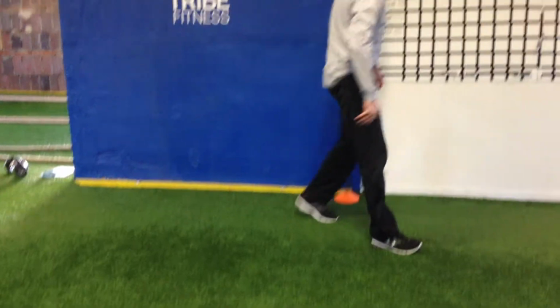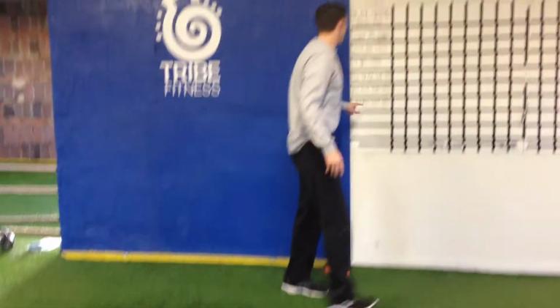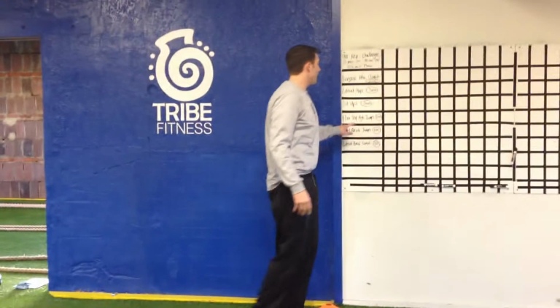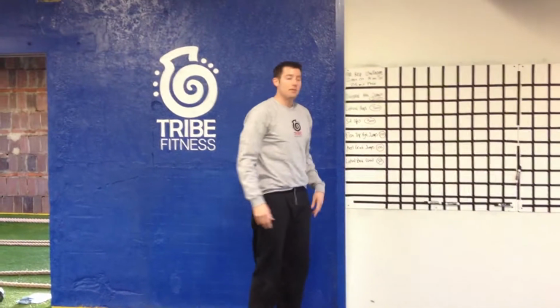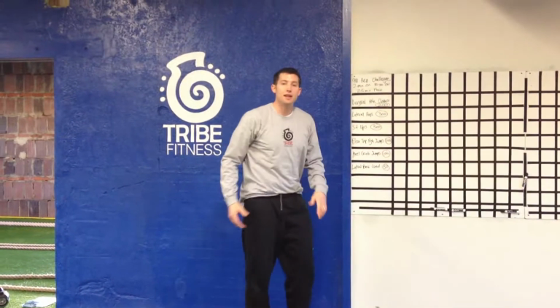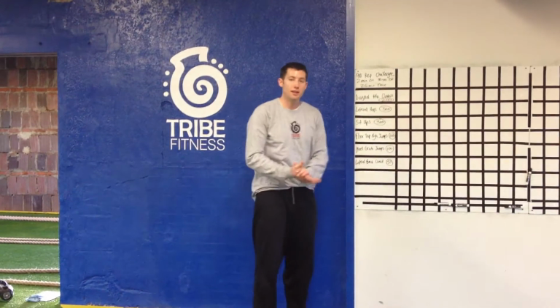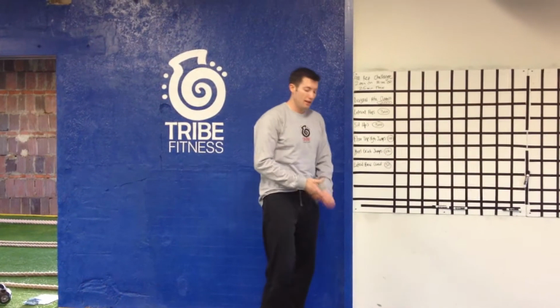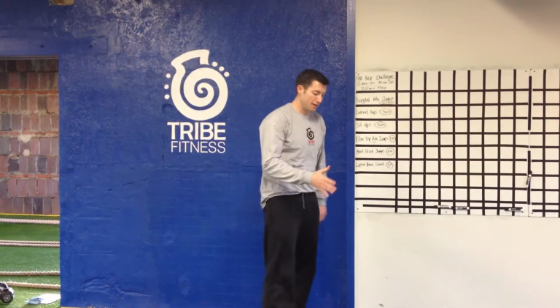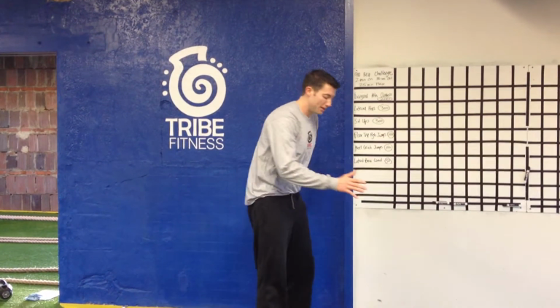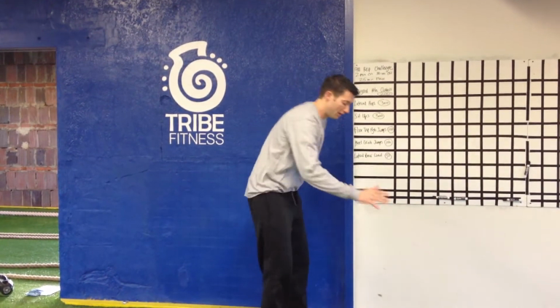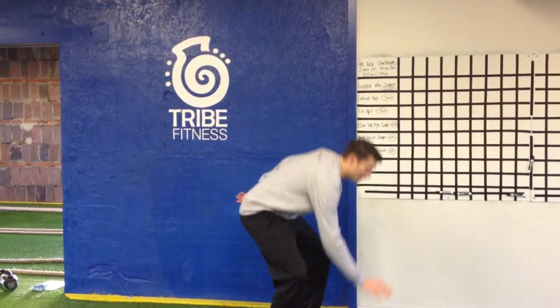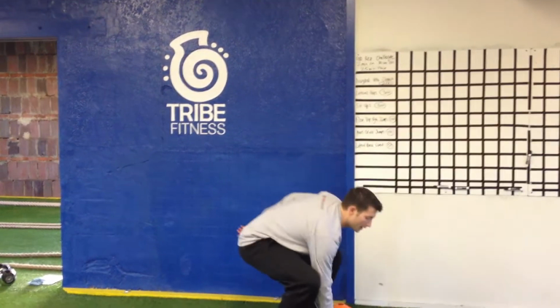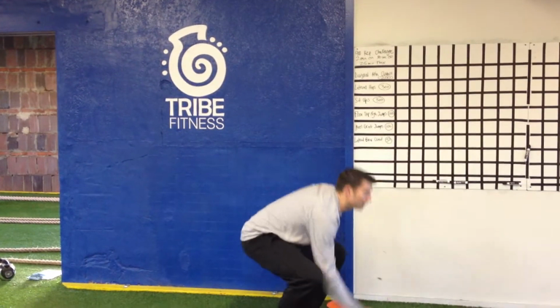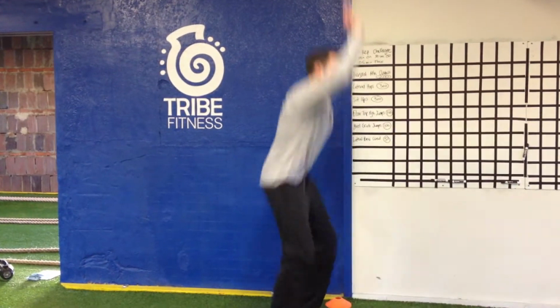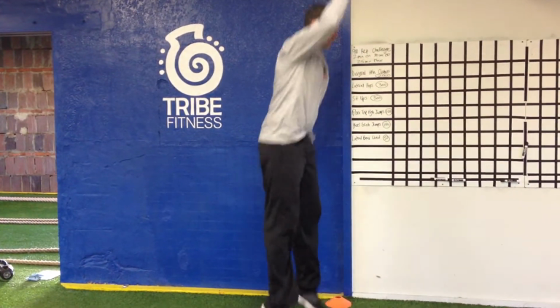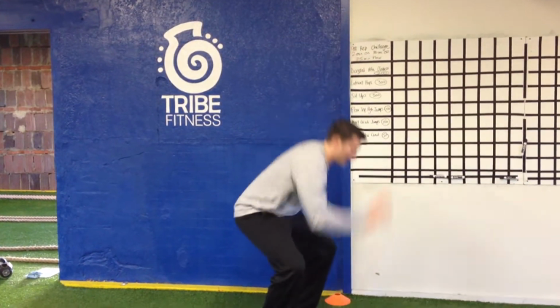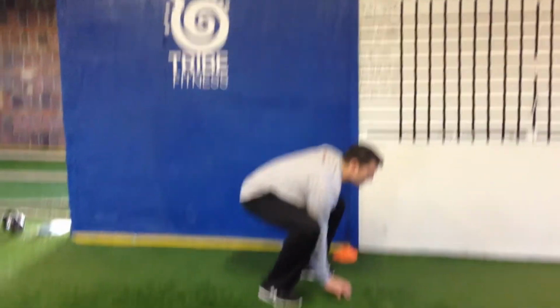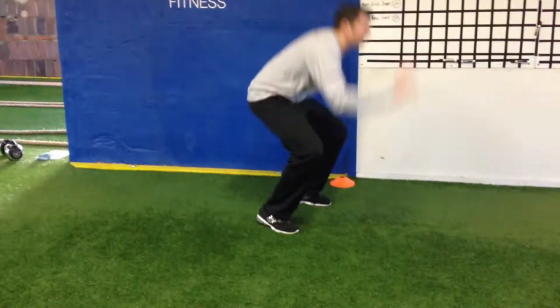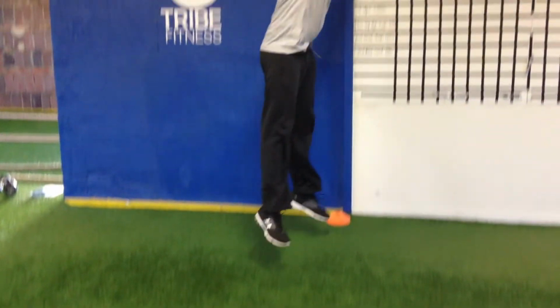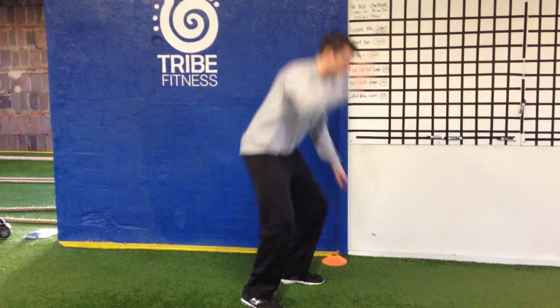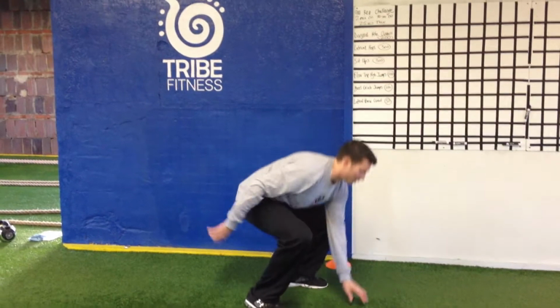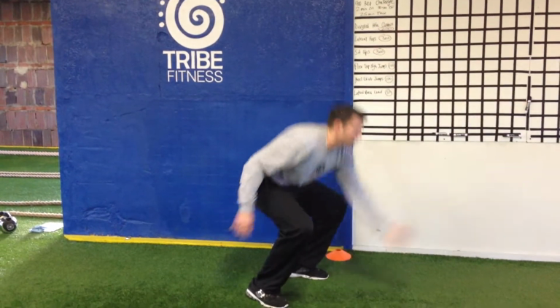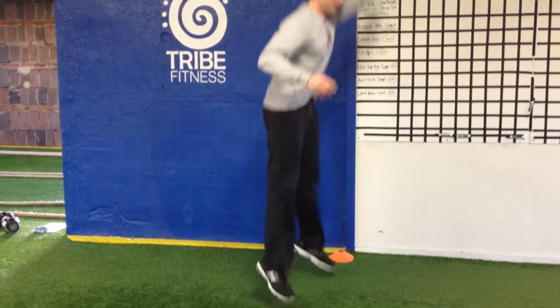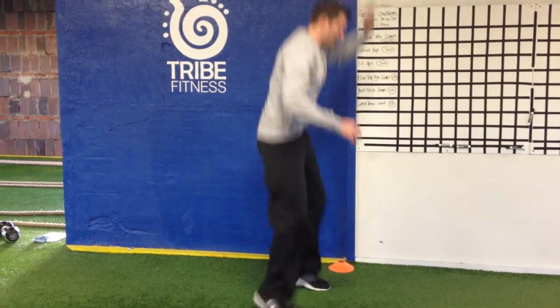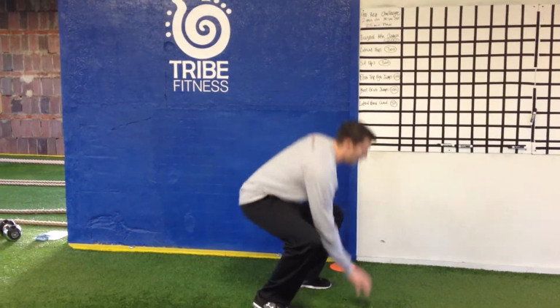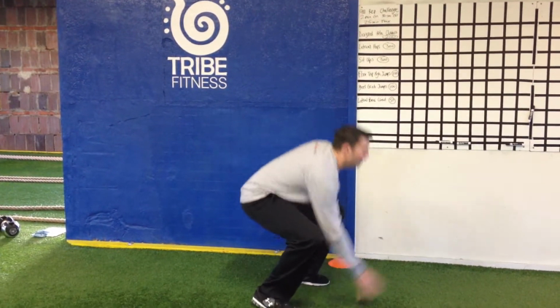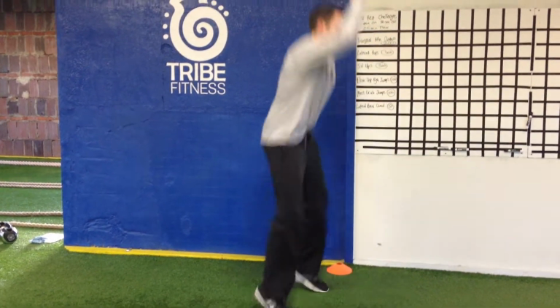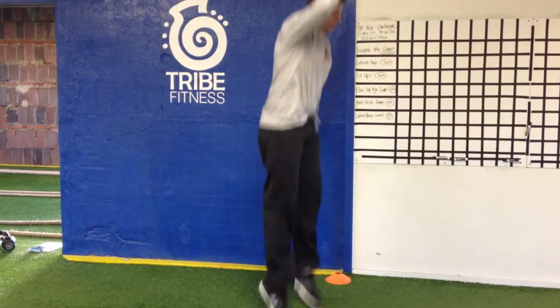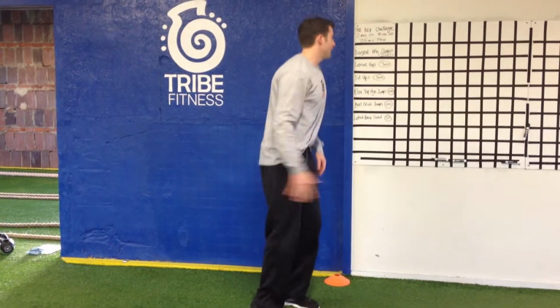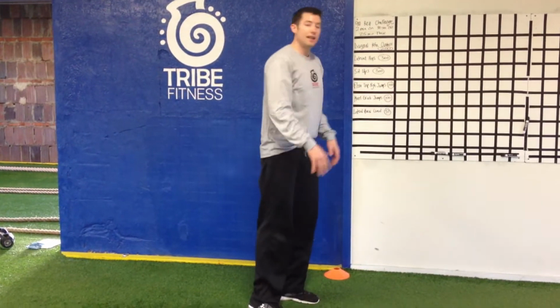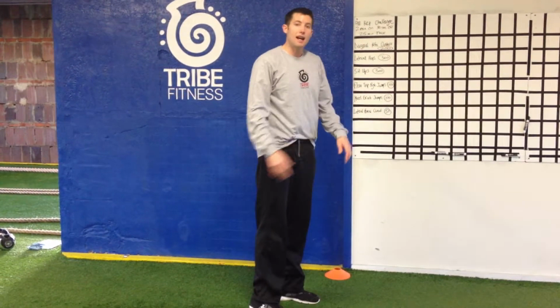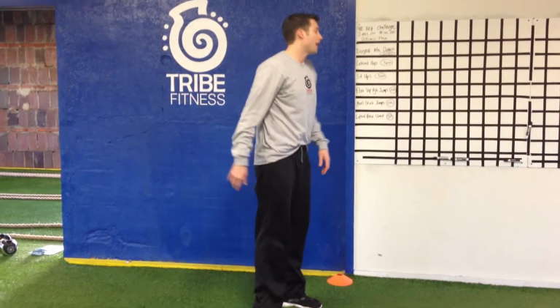Floor tap high jumps. This is coming down, touching the floor, coming up — tap the floor, coming up. You can alternate the hands as well, just getting as high as you can.